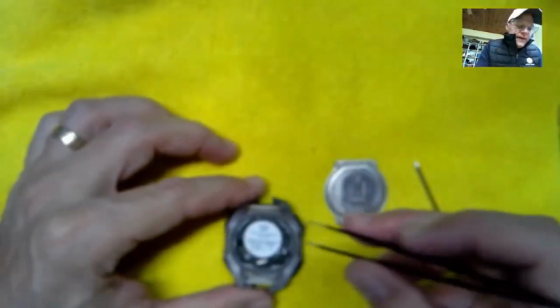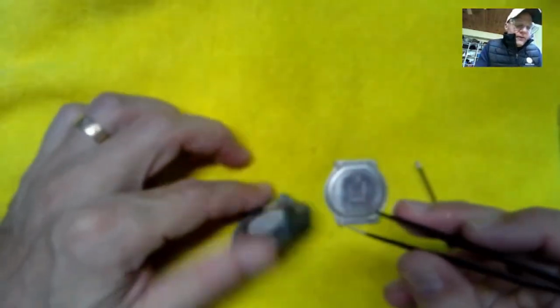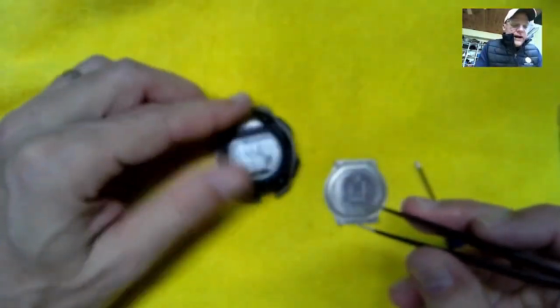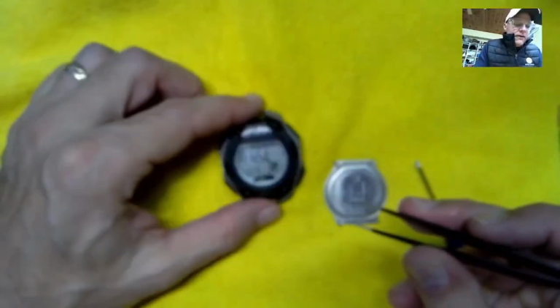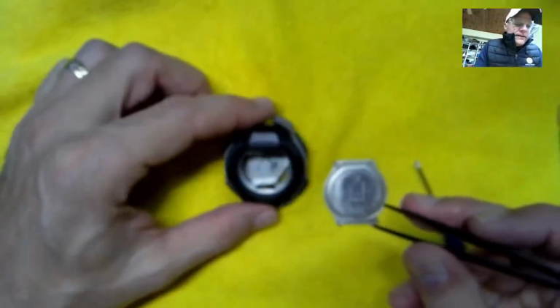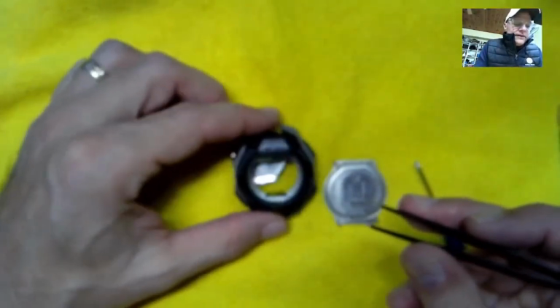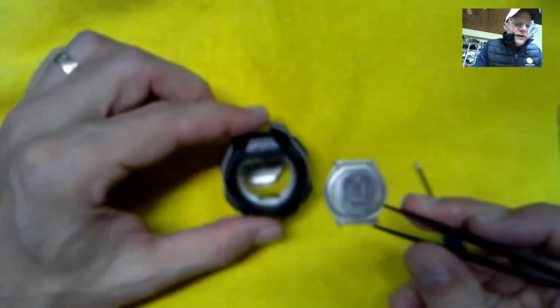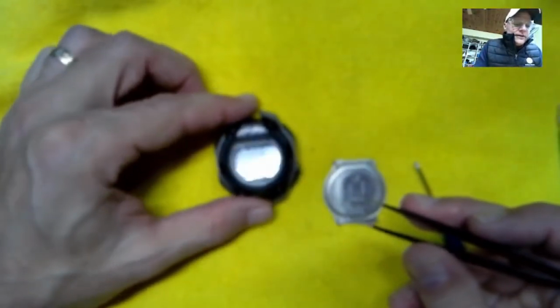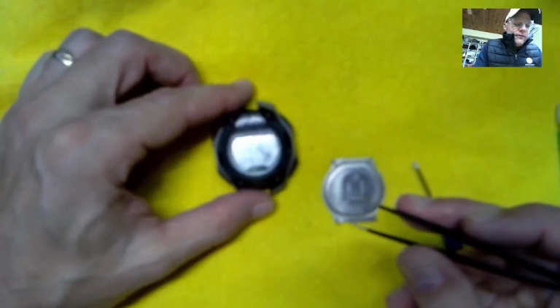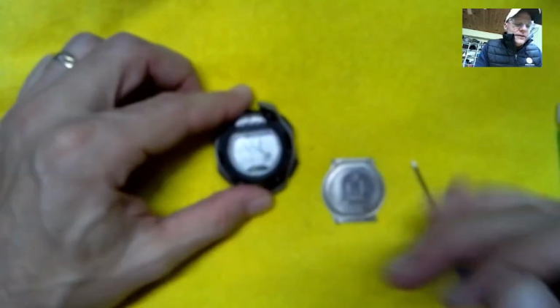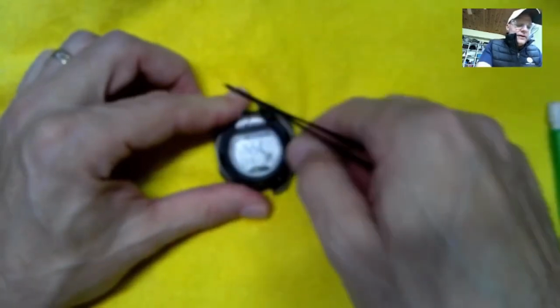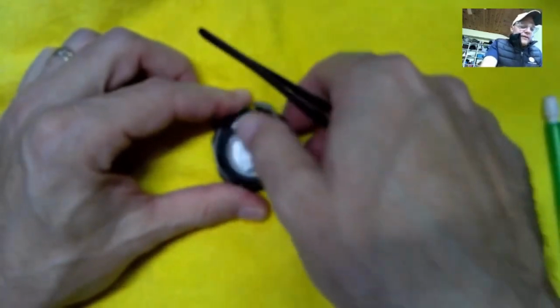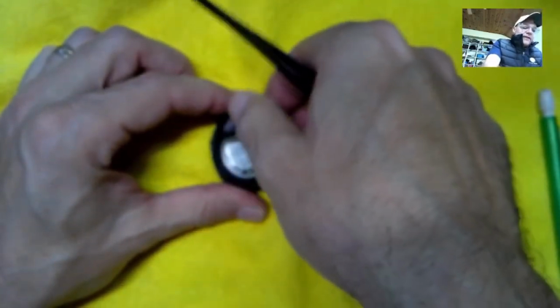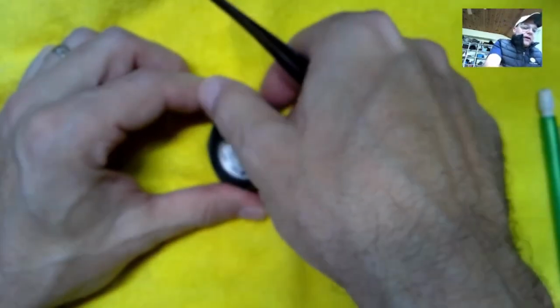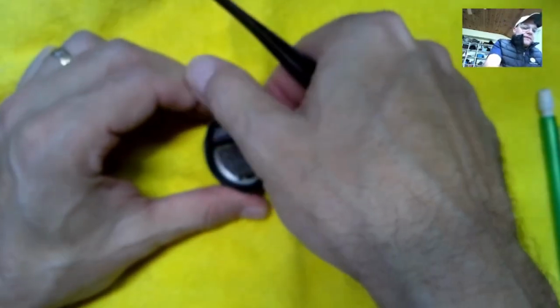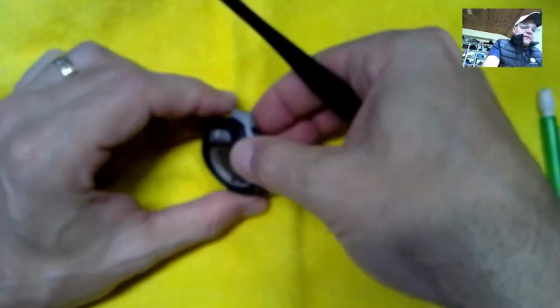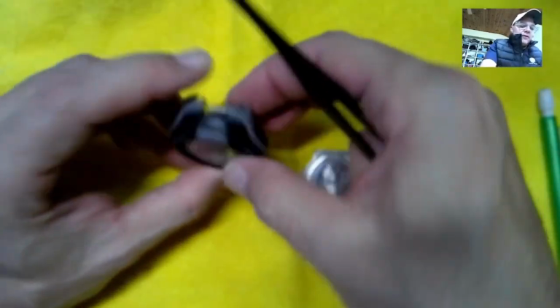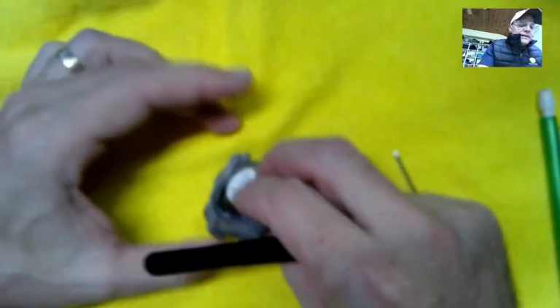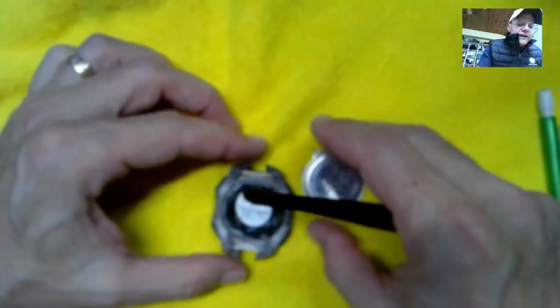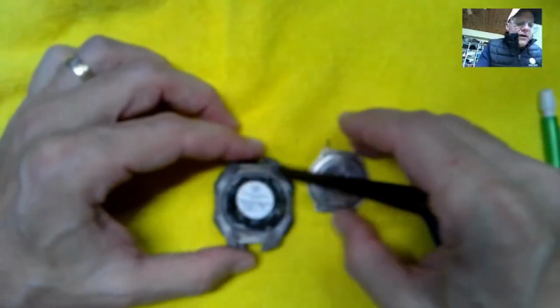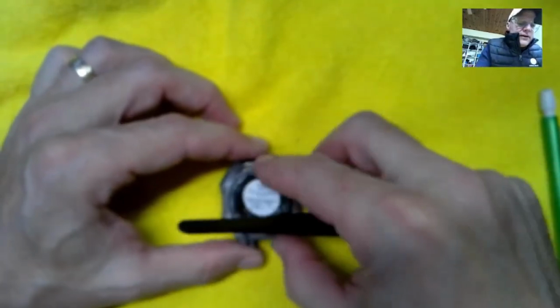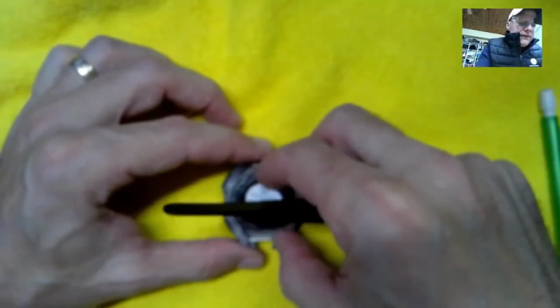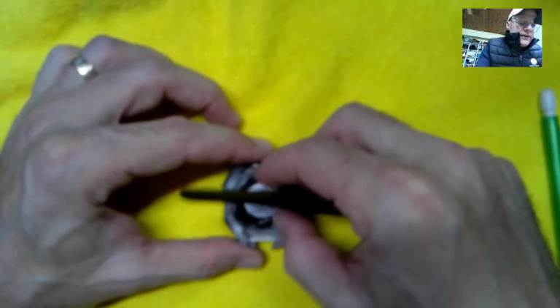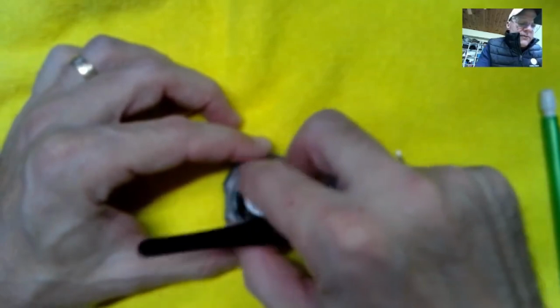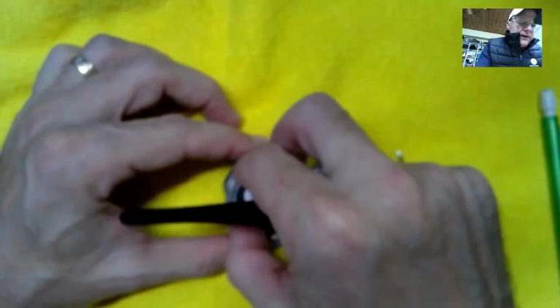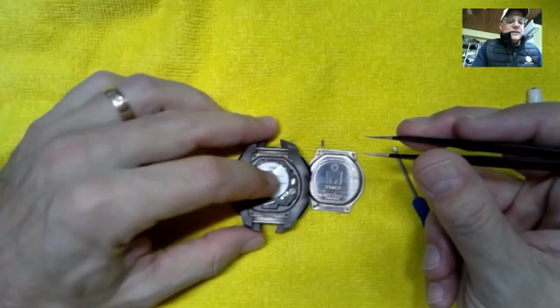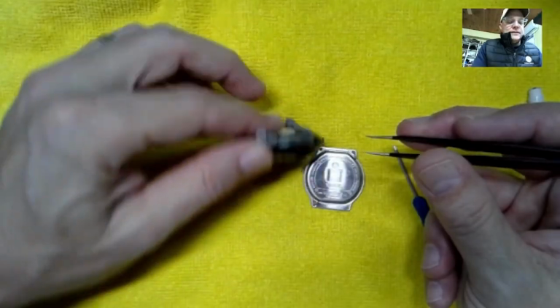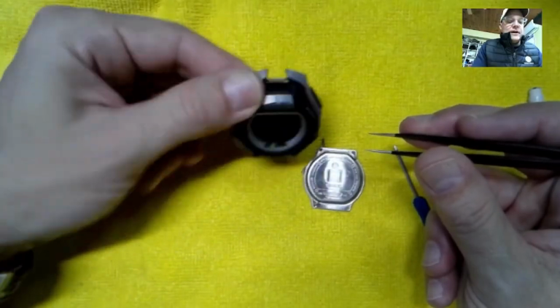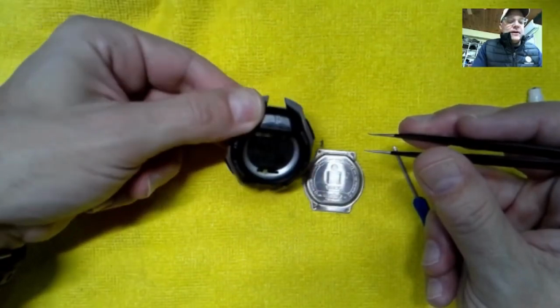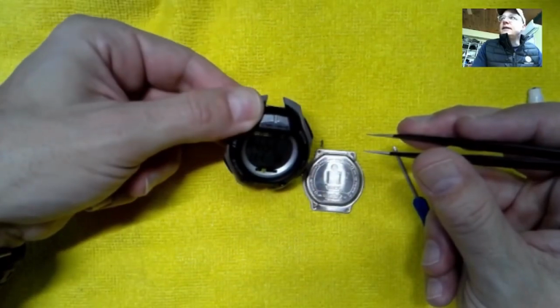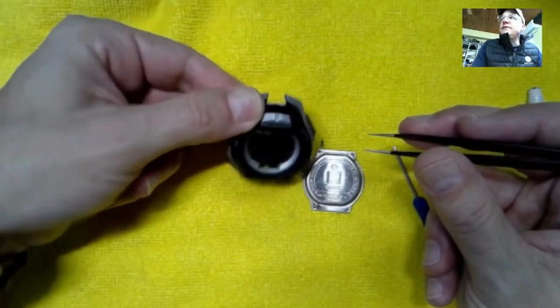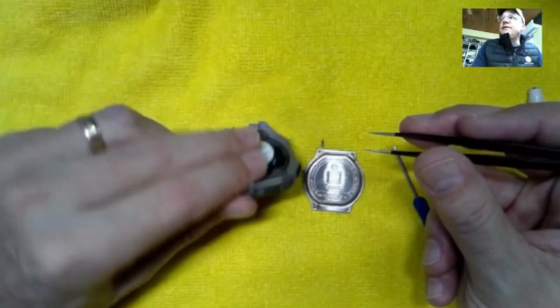So right now let's see if this works. I've got everything apart — if you don't know how to take everything apart, you're gonna have to watch another one of my videos. So there we are at 7:54.